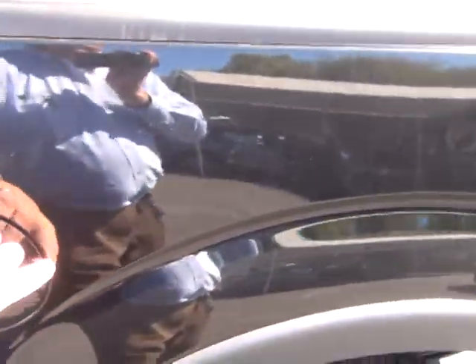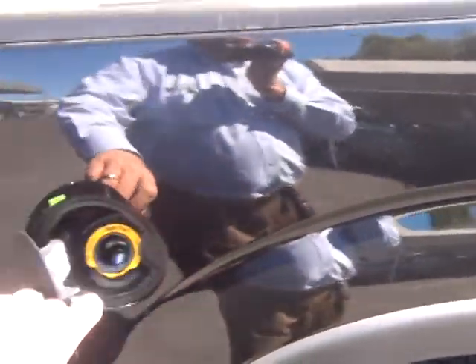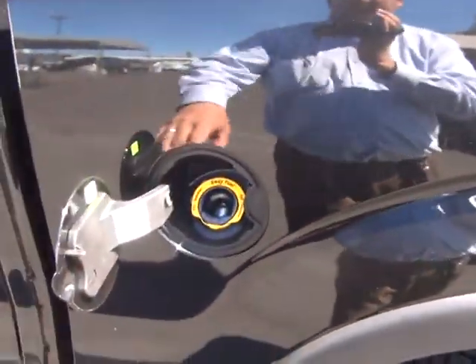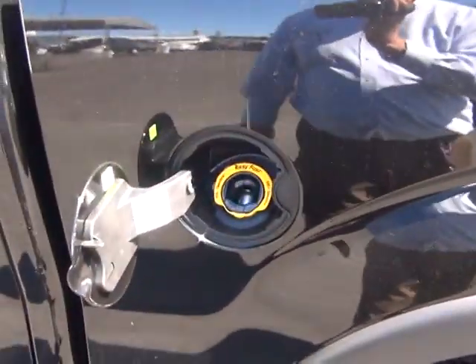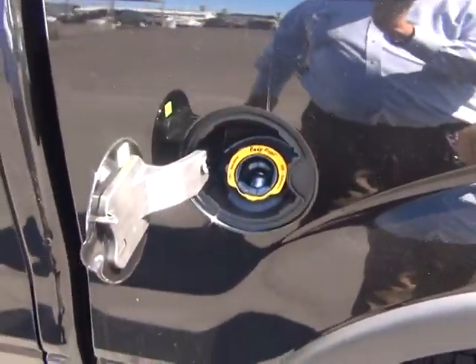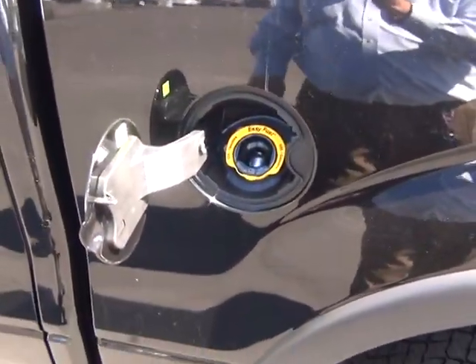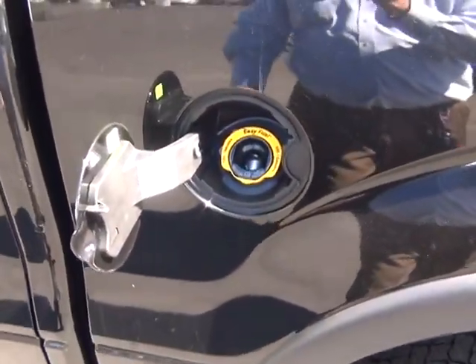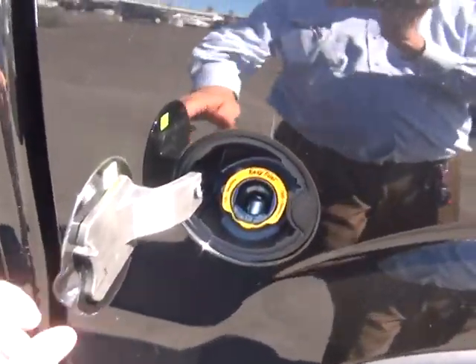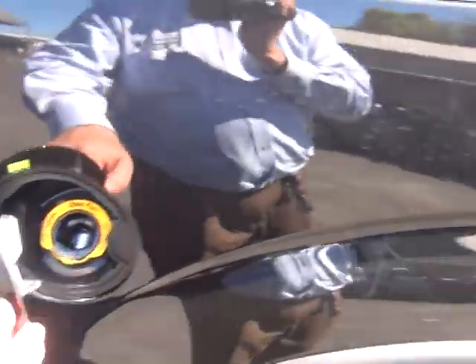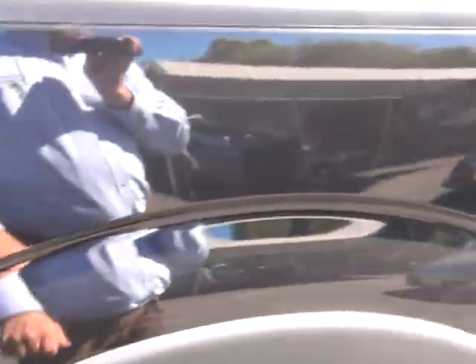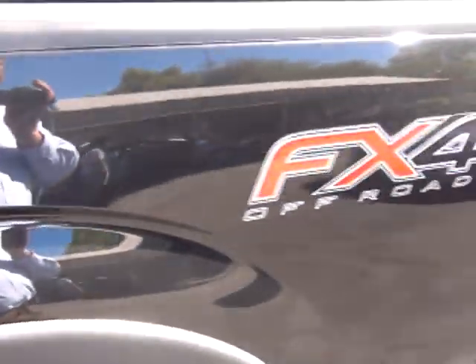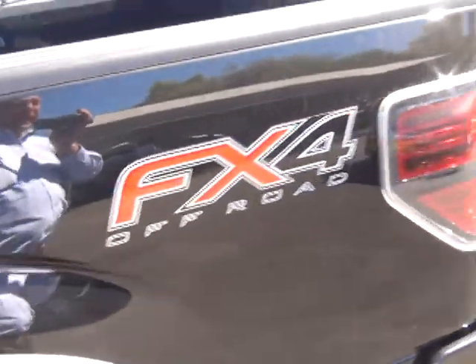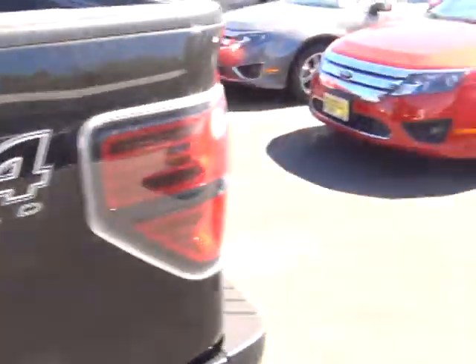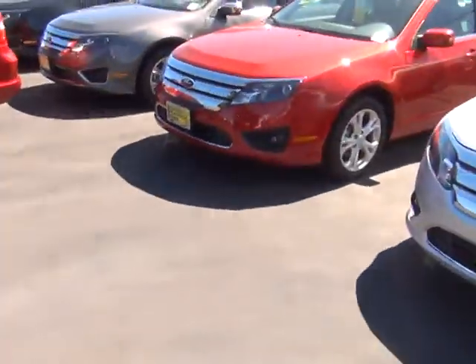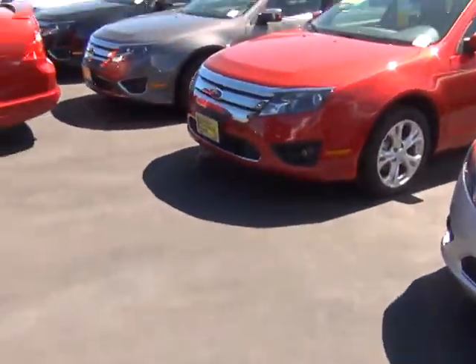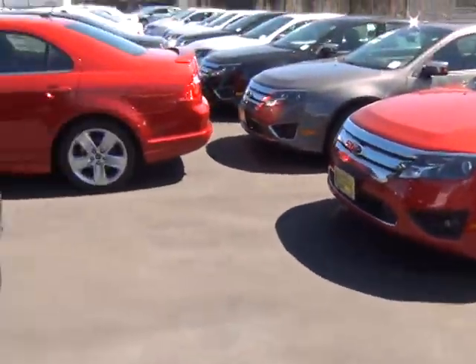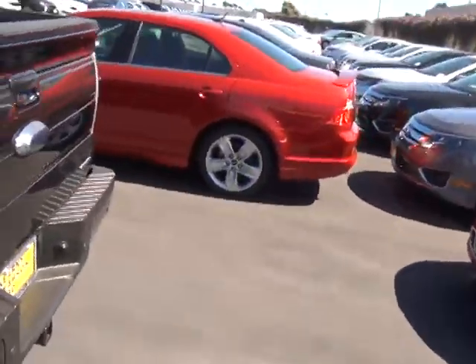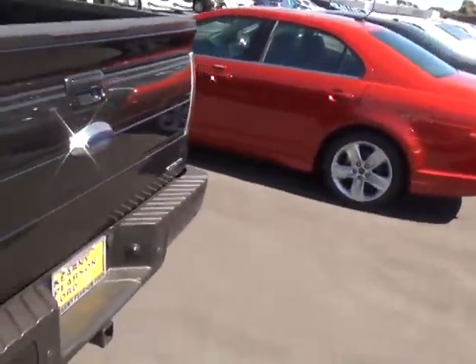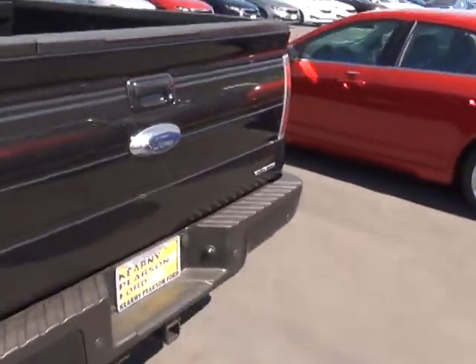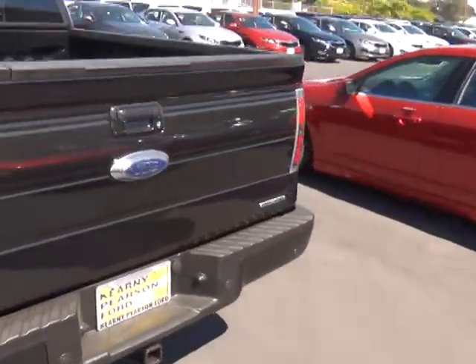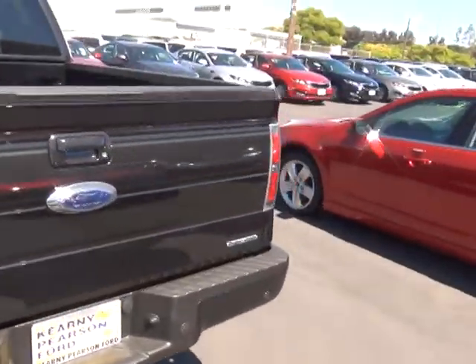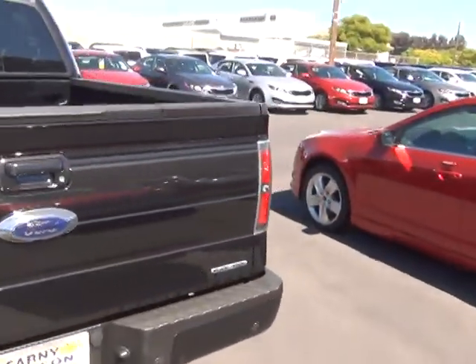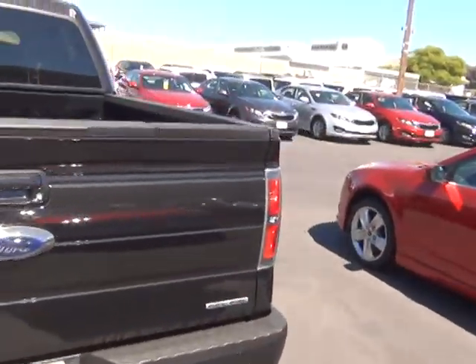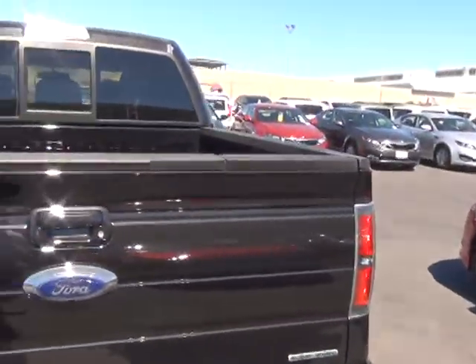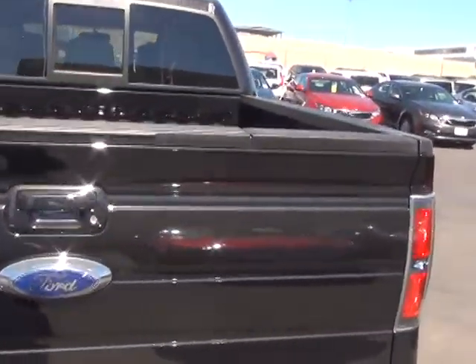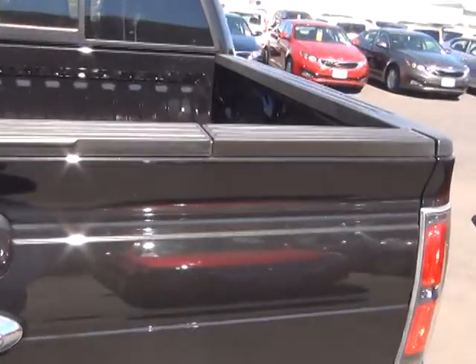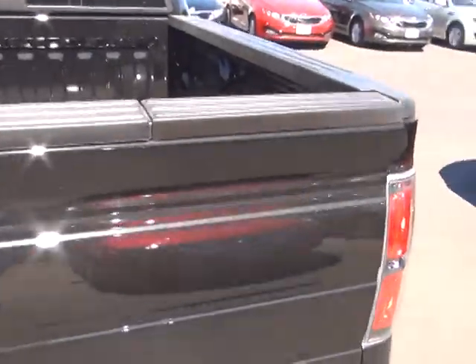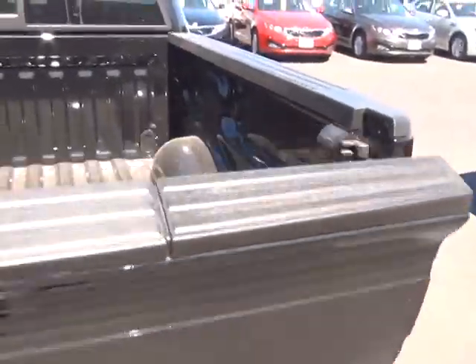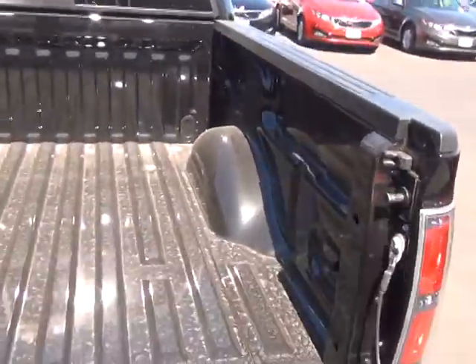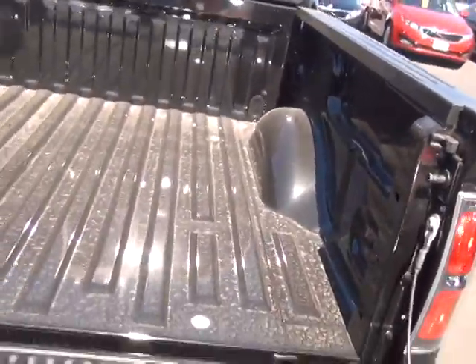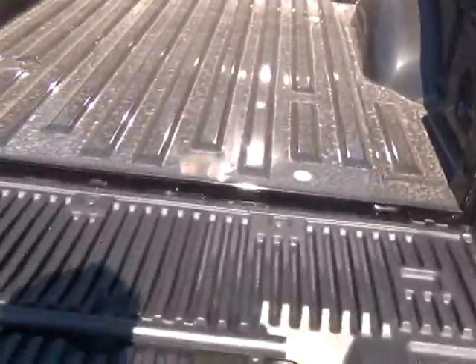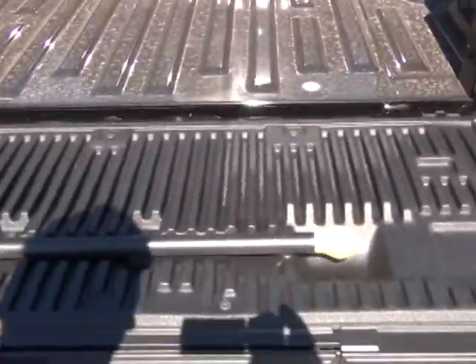We now have the capless fuel system, so you don't have to worry about ever losing your gas cap or having the check engine light come on because the gas cap was loose. We also have the tailgate step, which is a great feature for the truck.